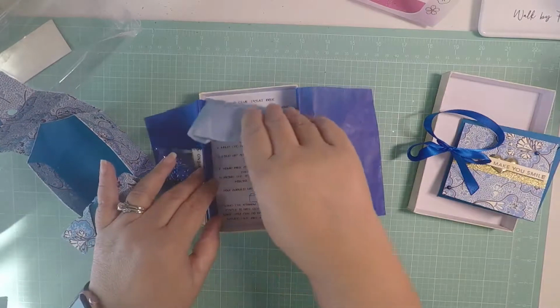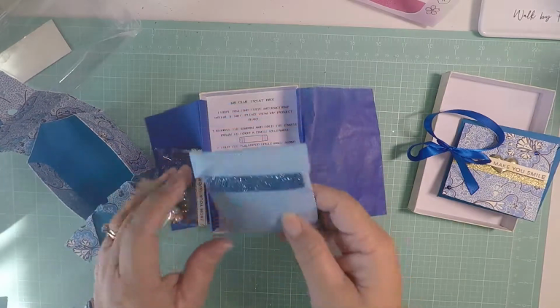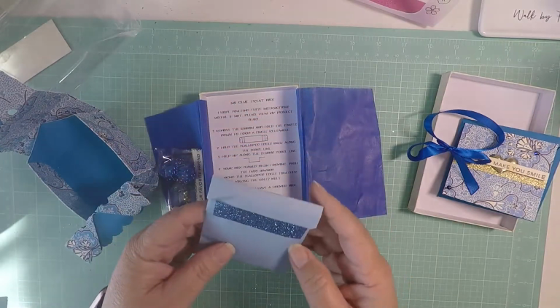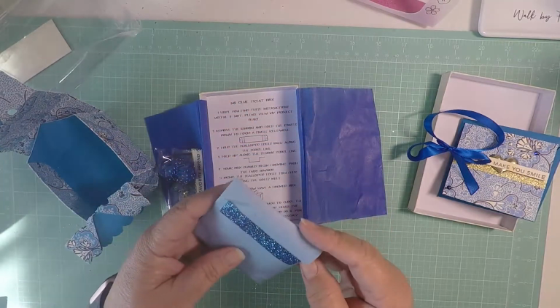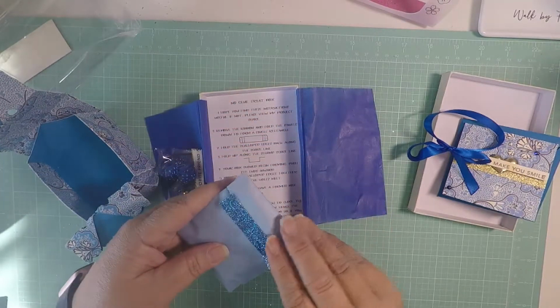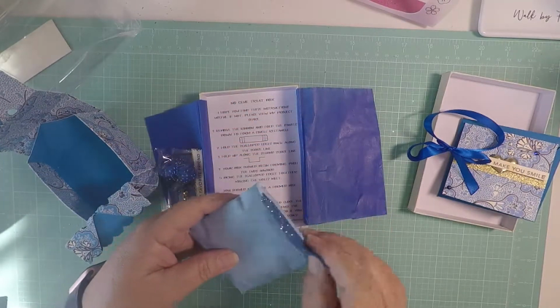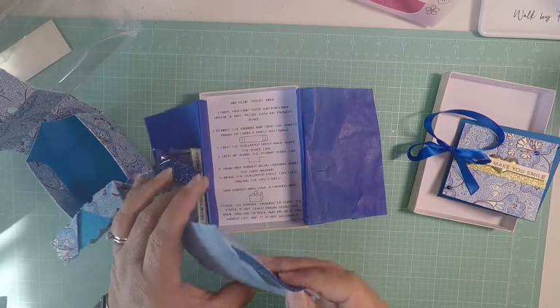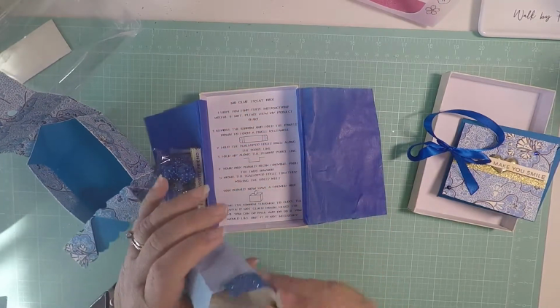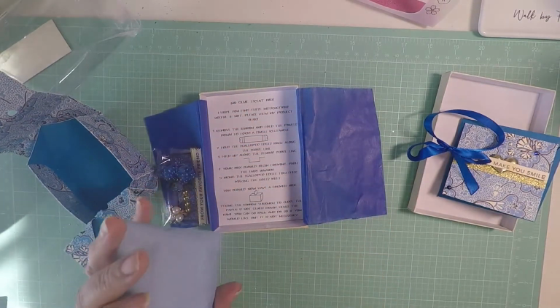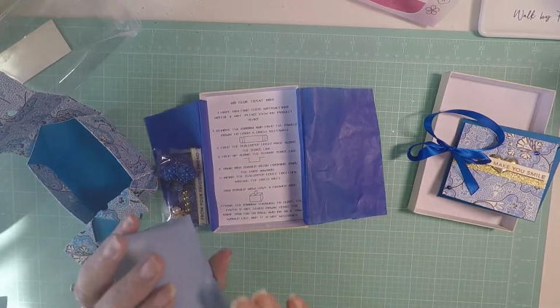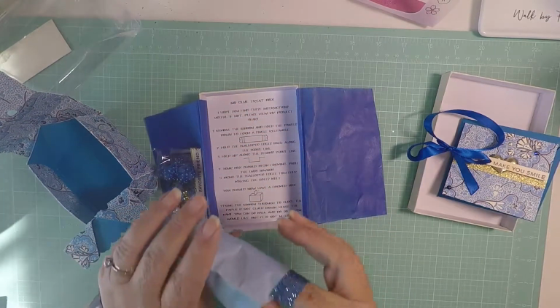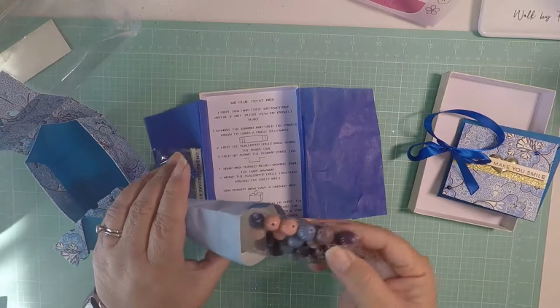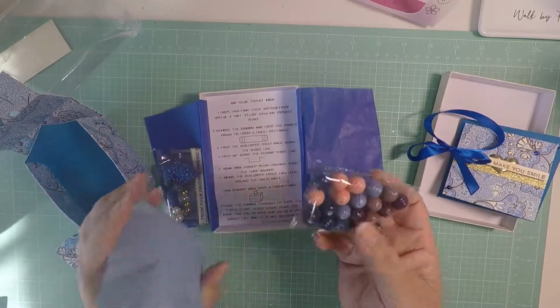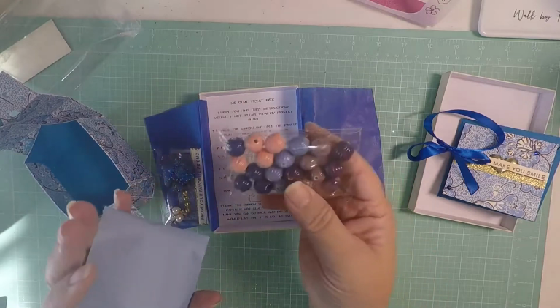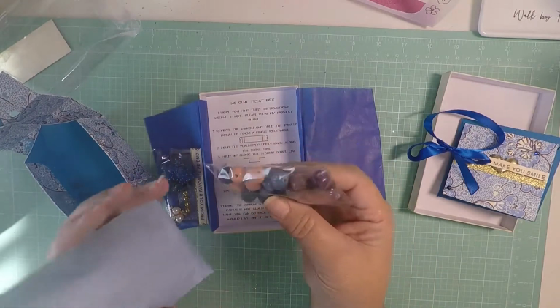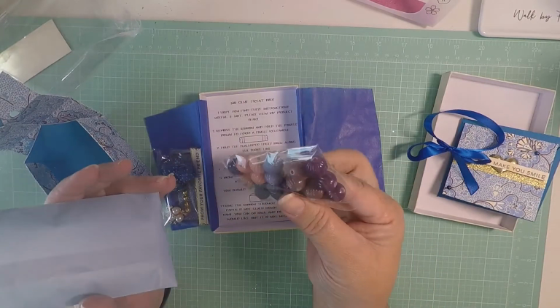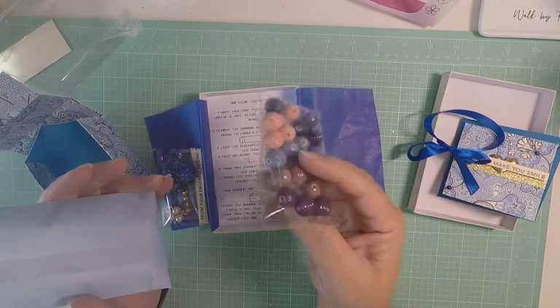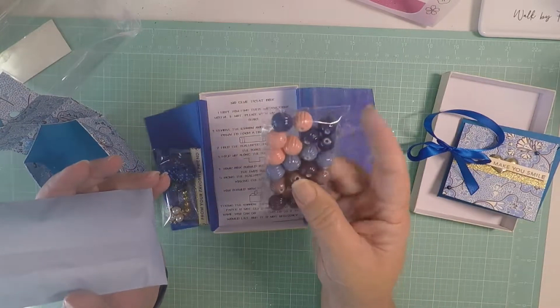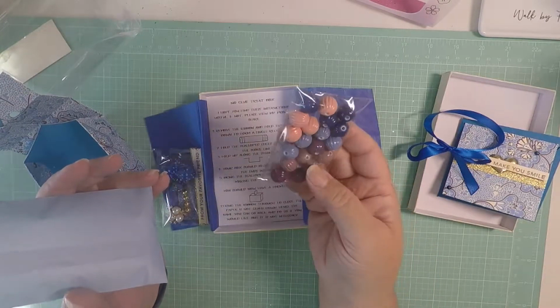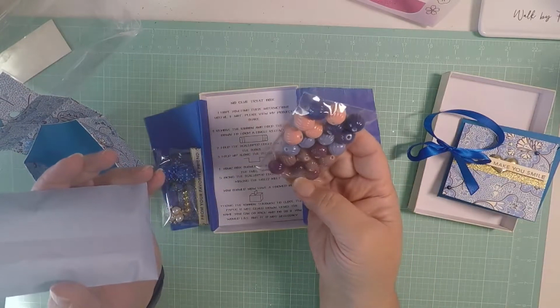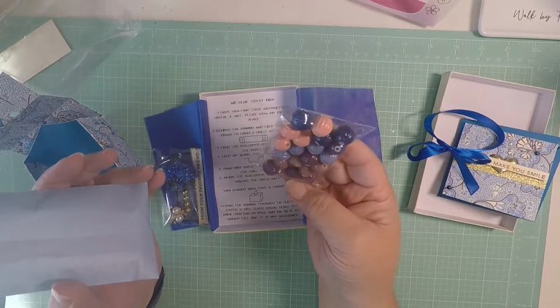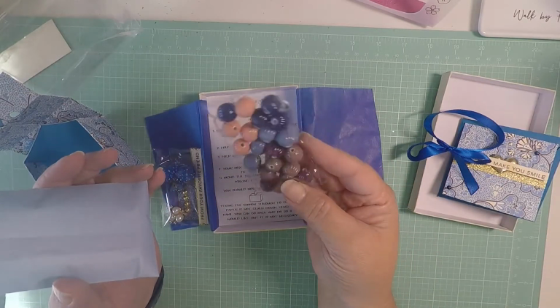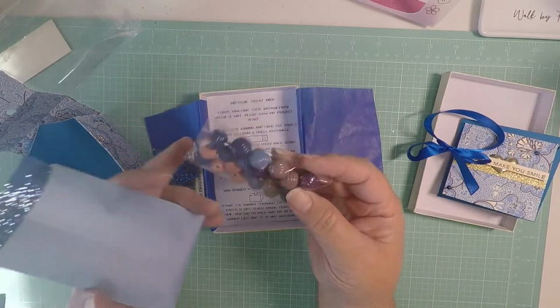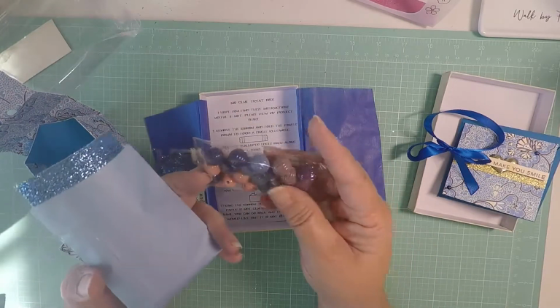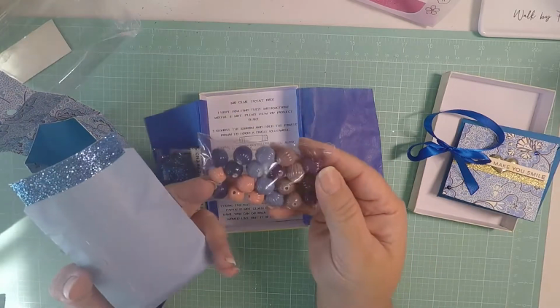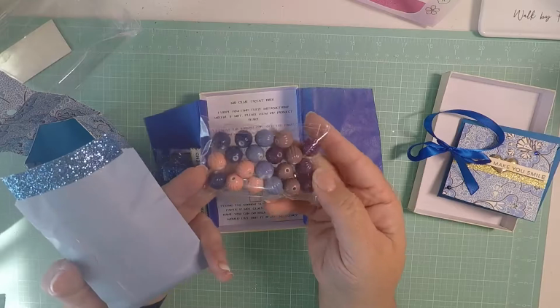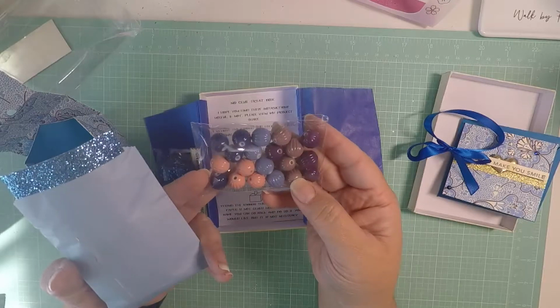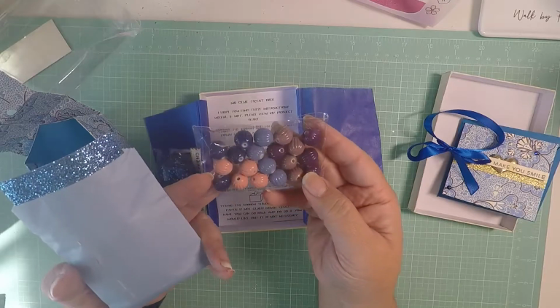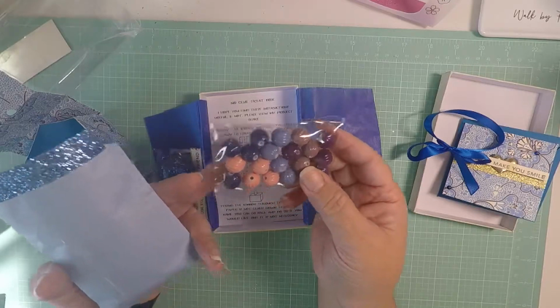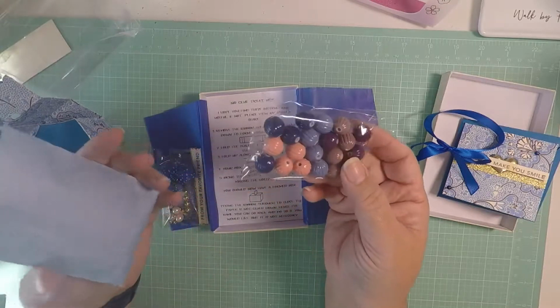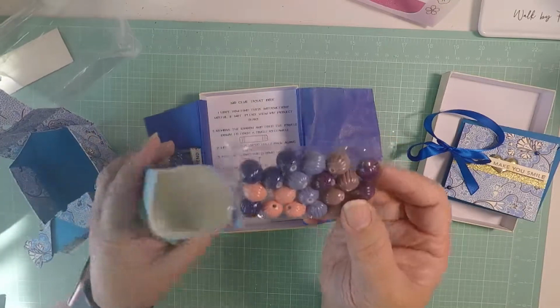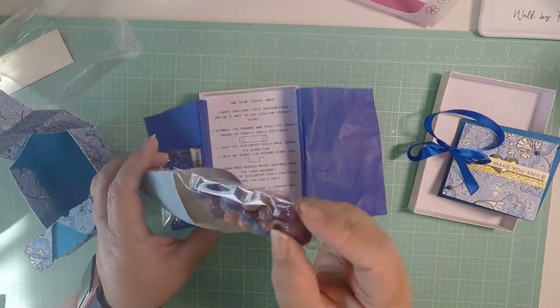And then inside here she sent some beads. Oh, thank you so much! Look at the cute beads. Love that. I don't have these beads. Thank you so much.